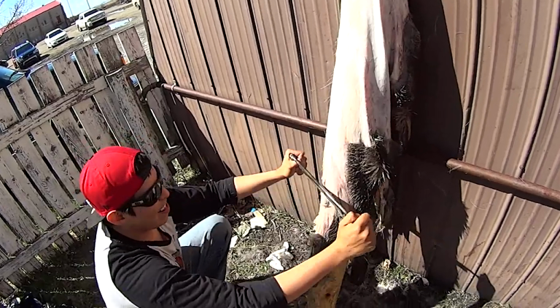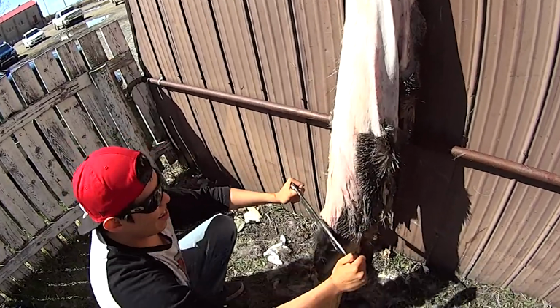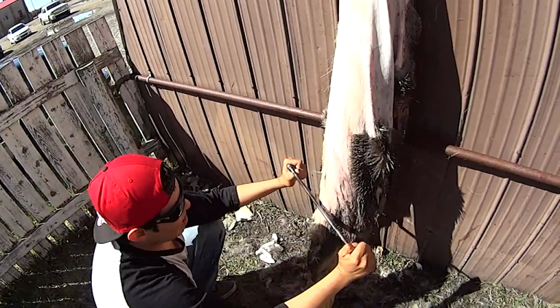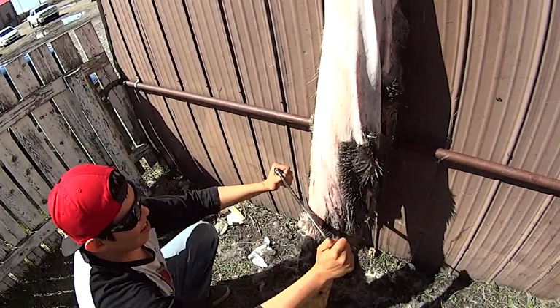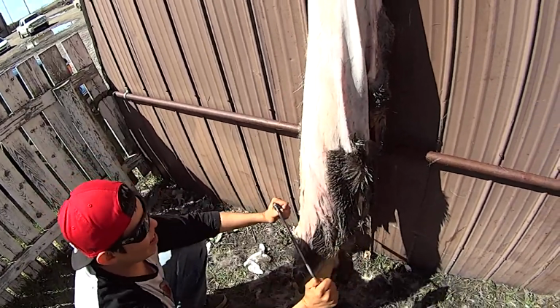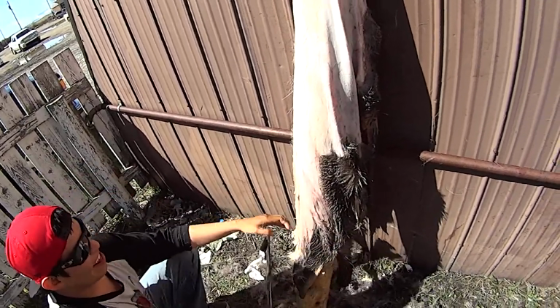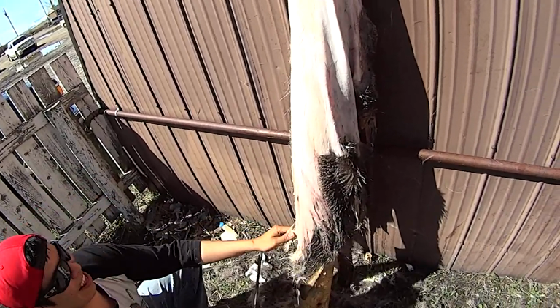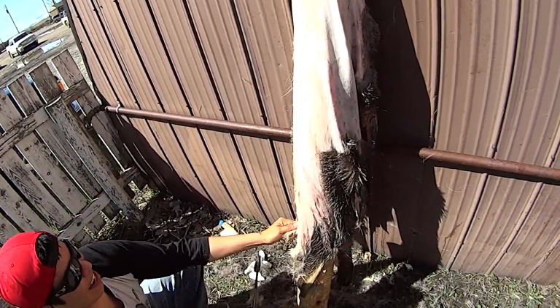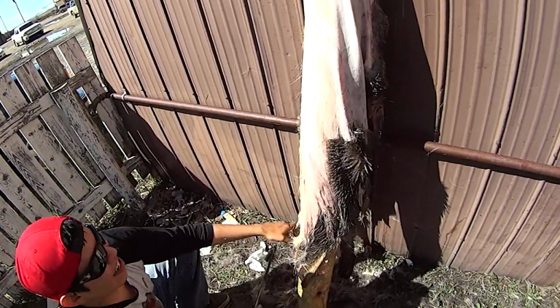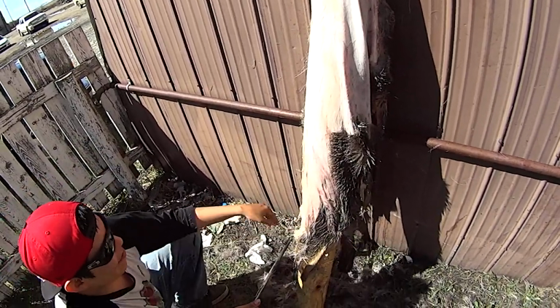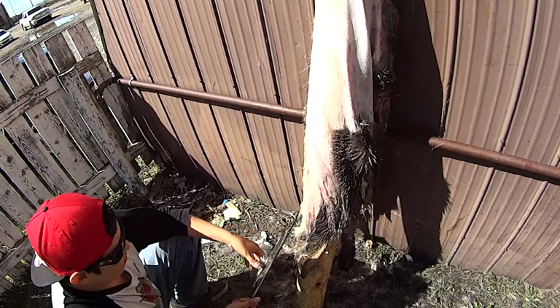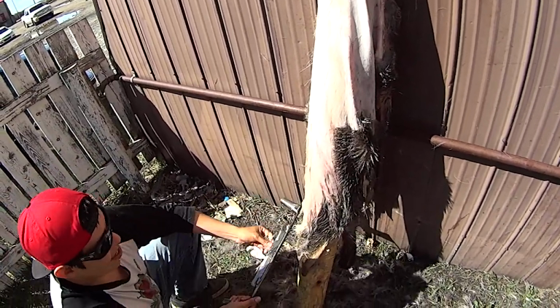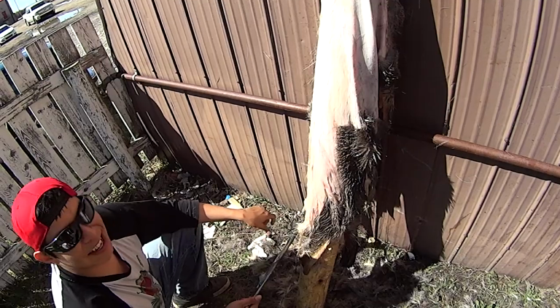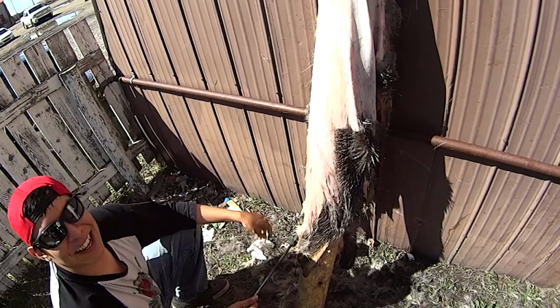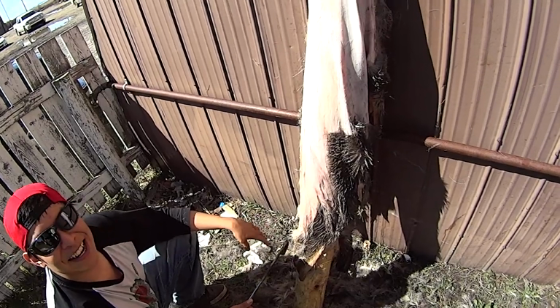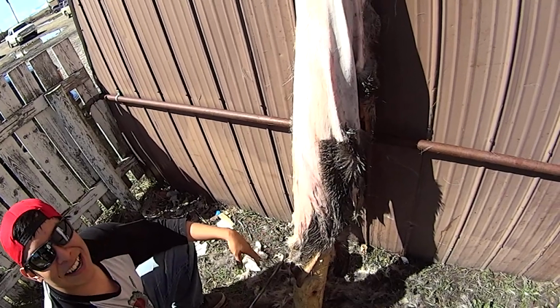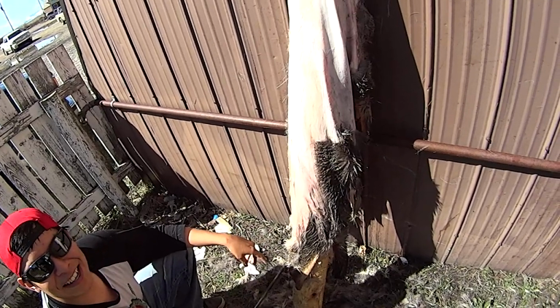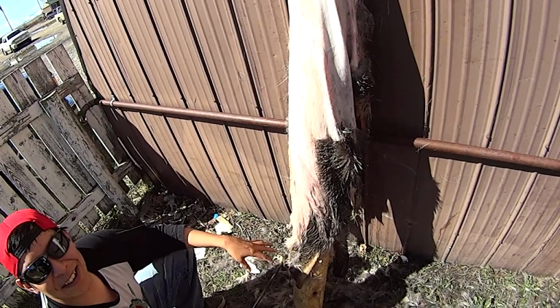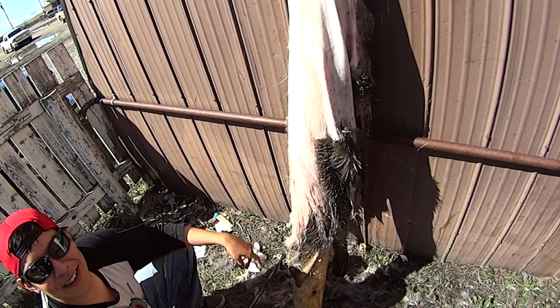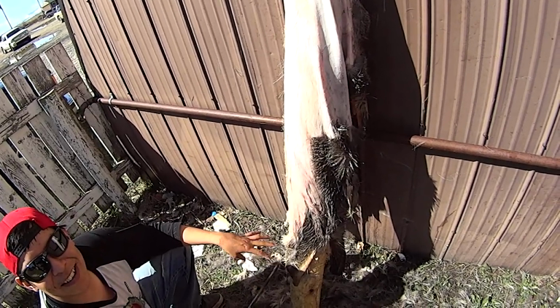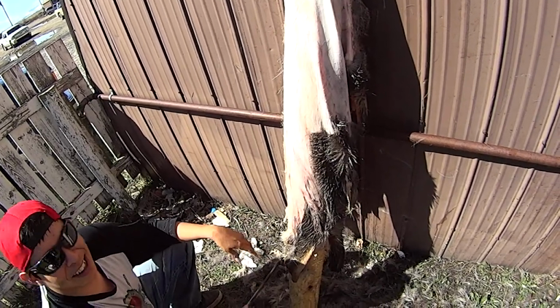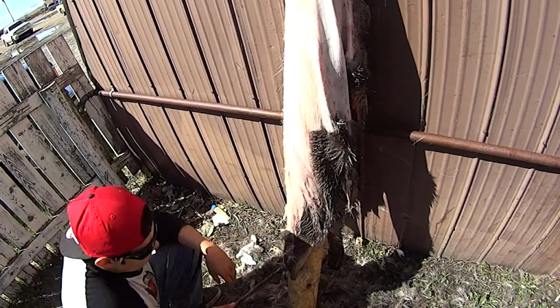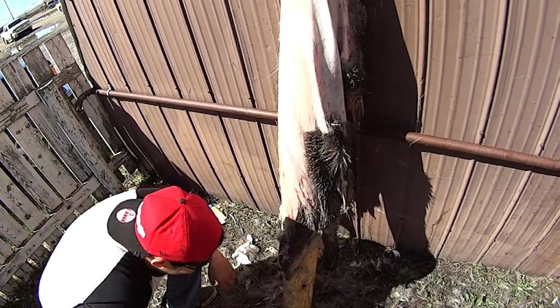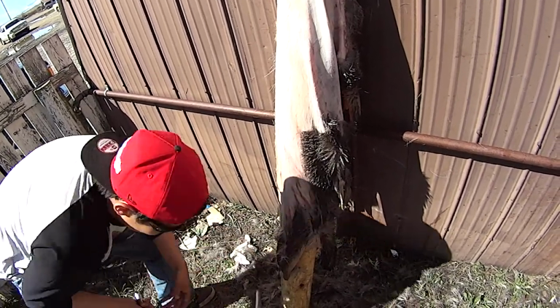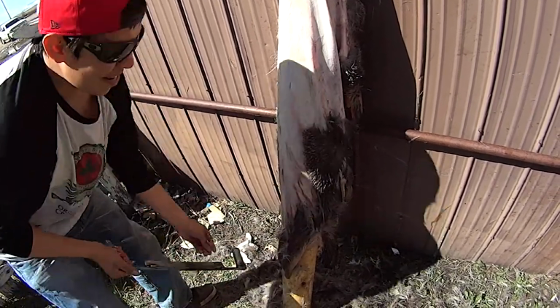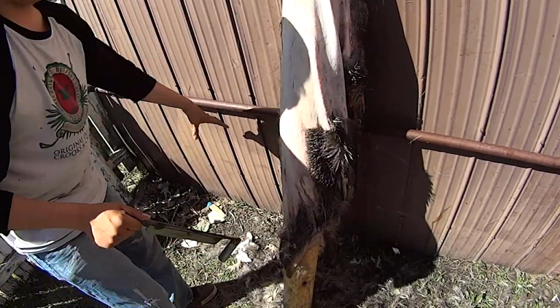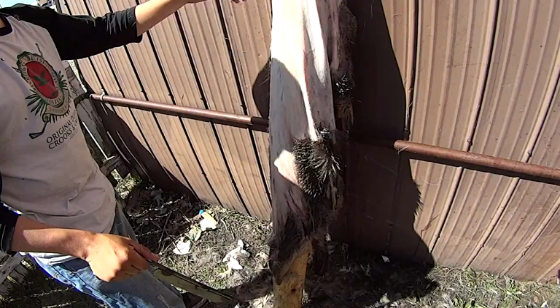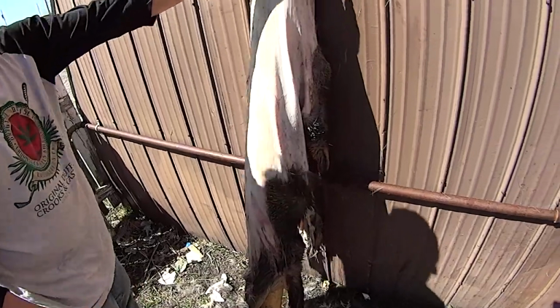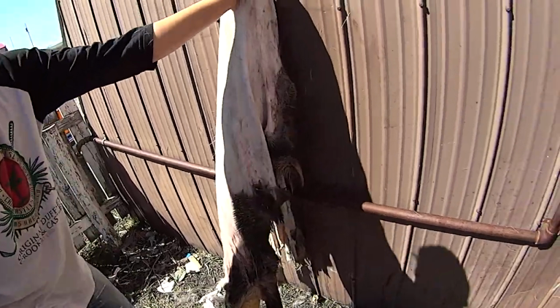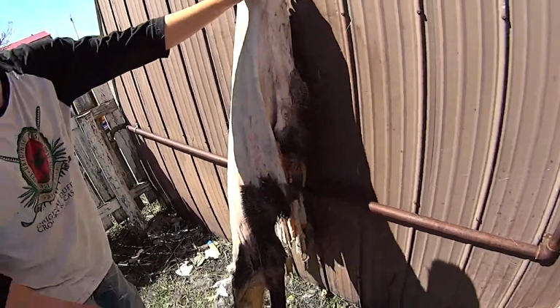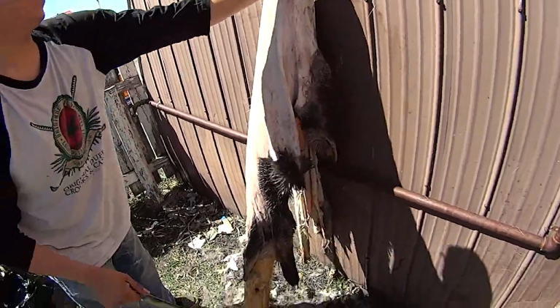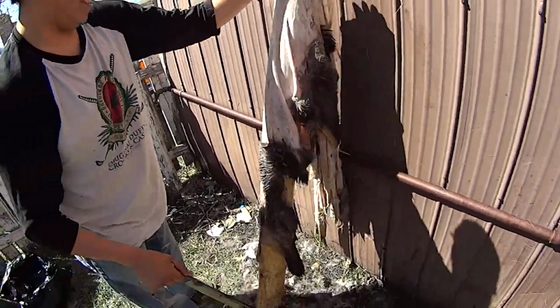Slowly, slowly but surely. This guy was full of ticks. Dead ticks all over it. Look pretty wicked. Tick City.